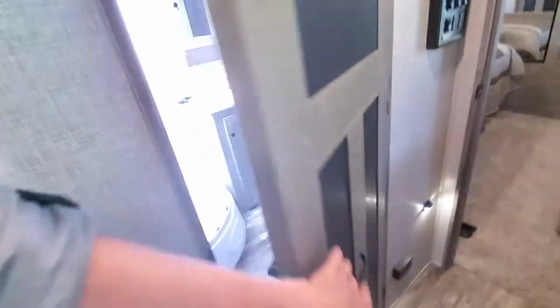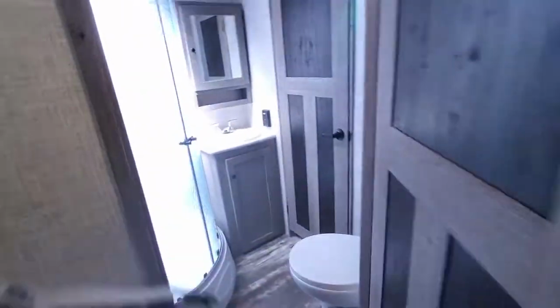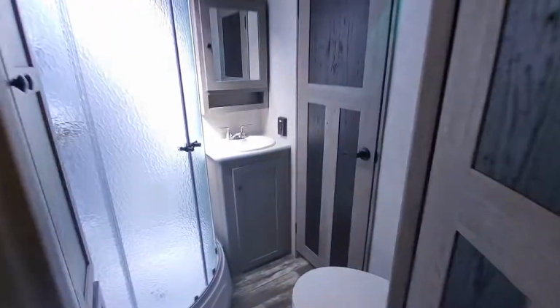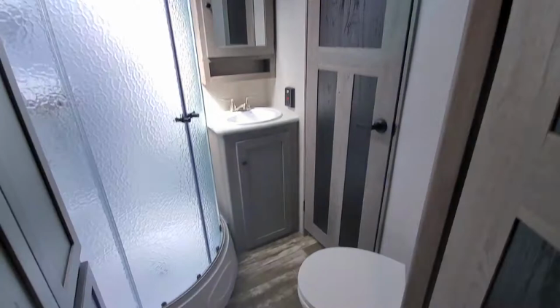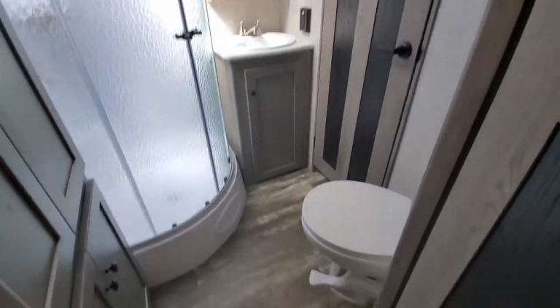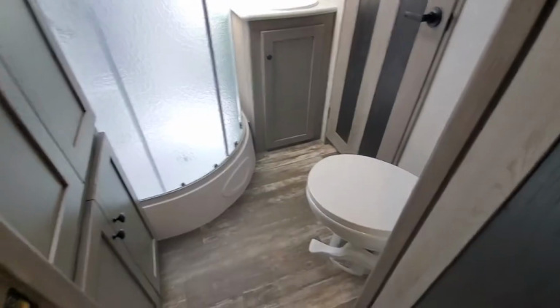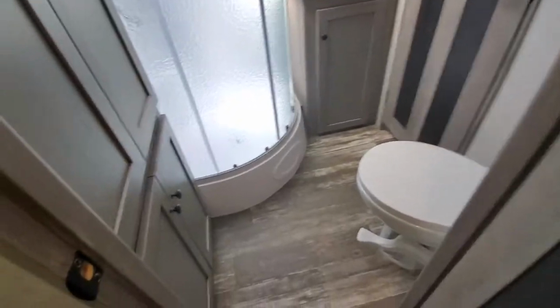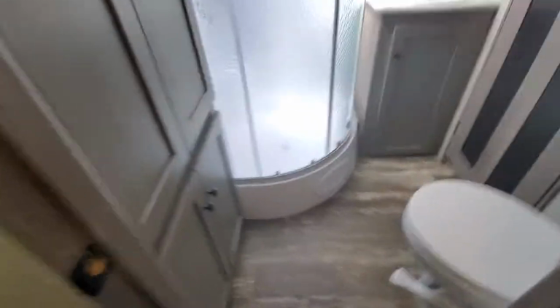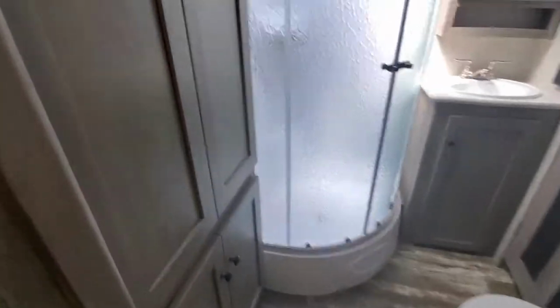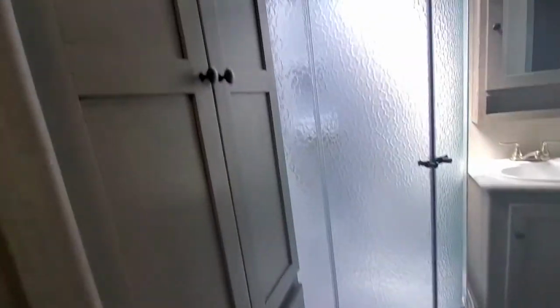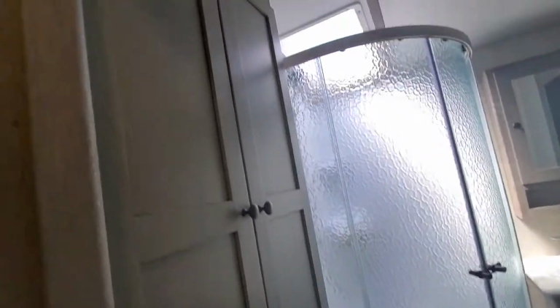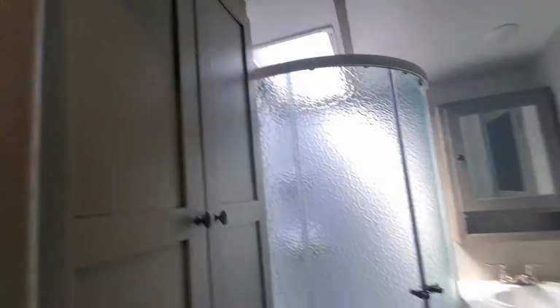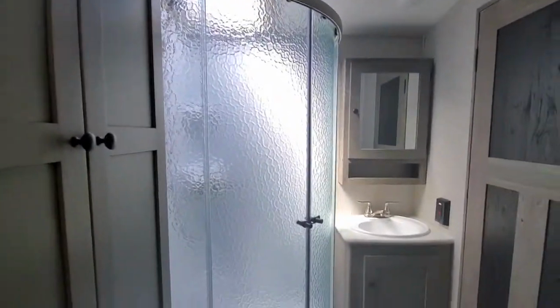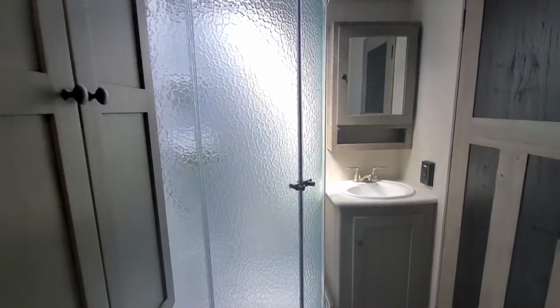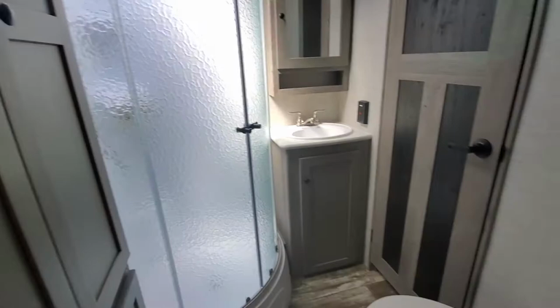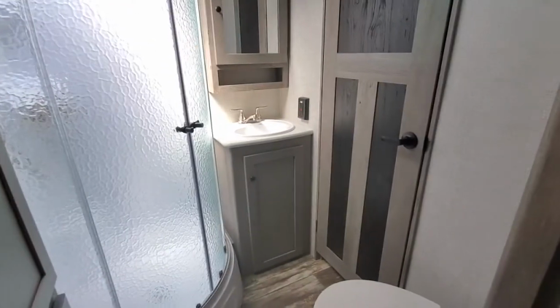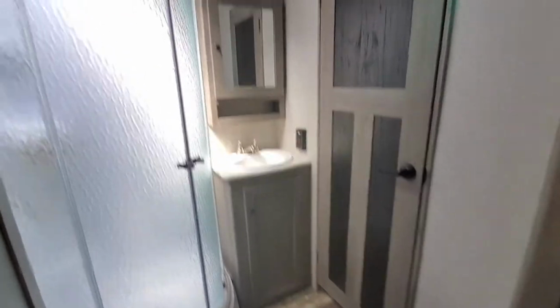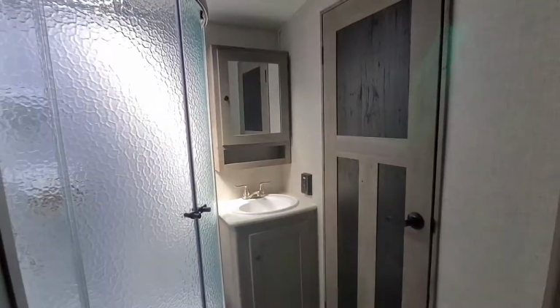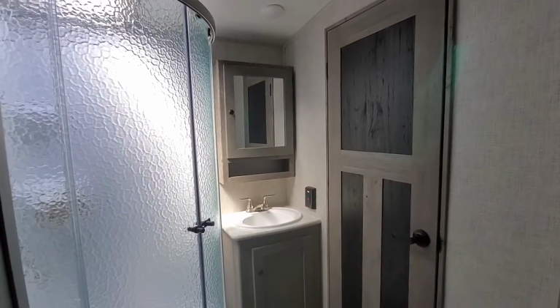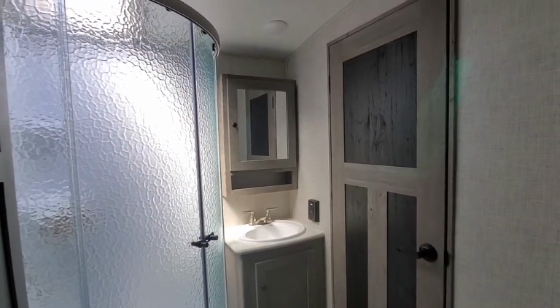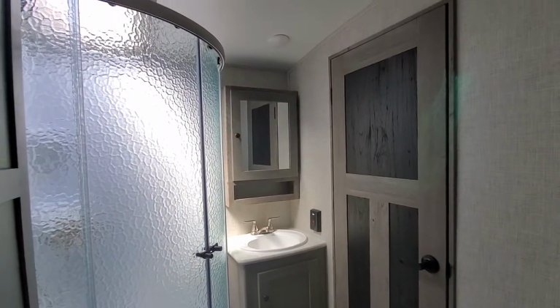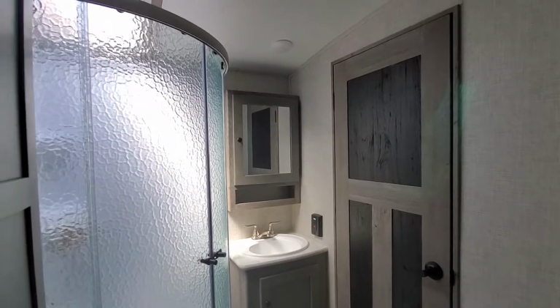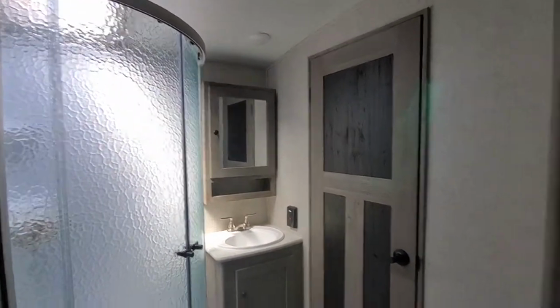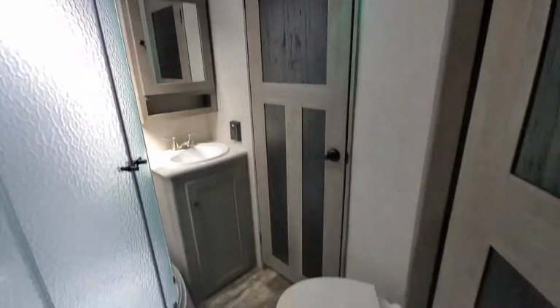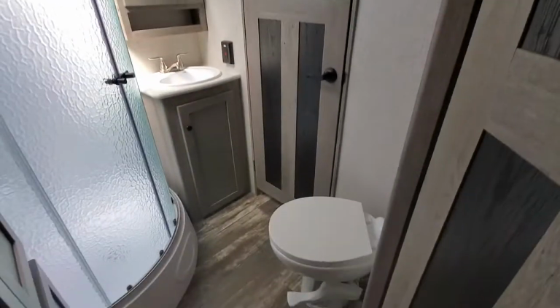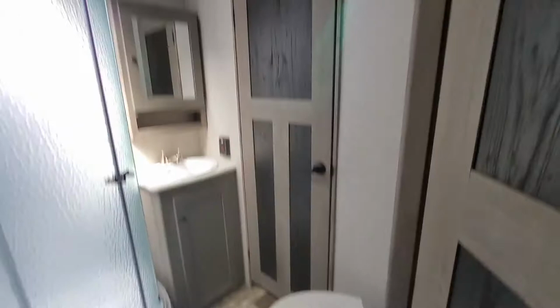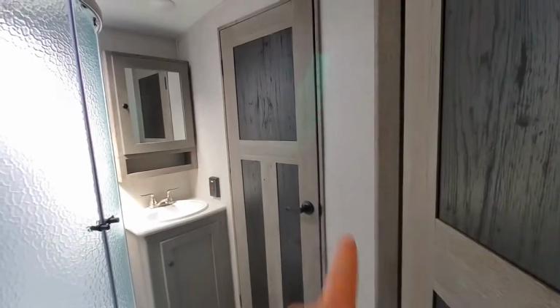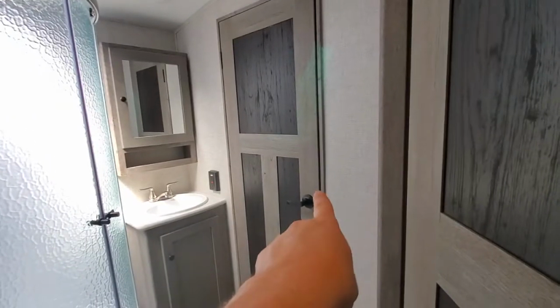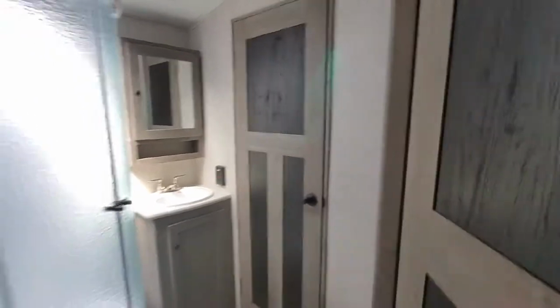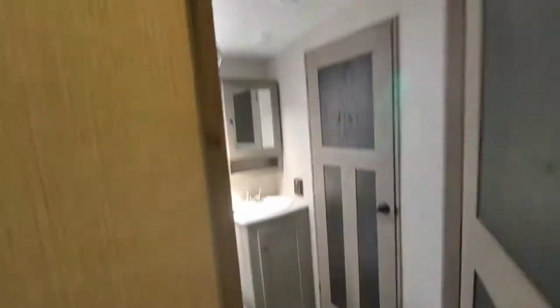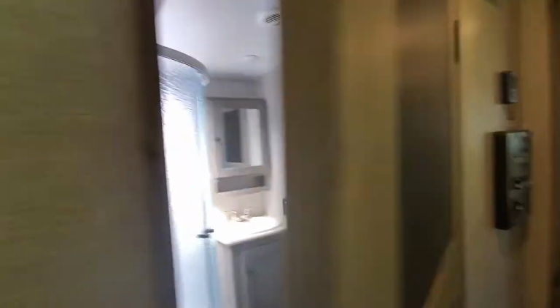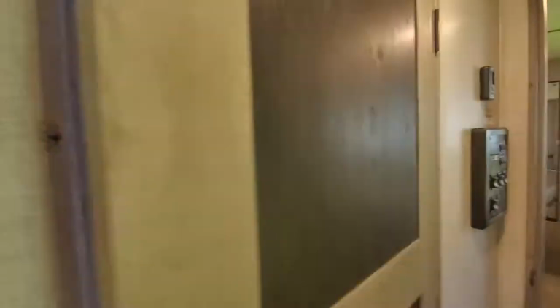Pretty good sized bathroom, really. You get all kinds of linen storage next to your radius shower, a nice sink and medicine cabinet, and a door to your bedroom.